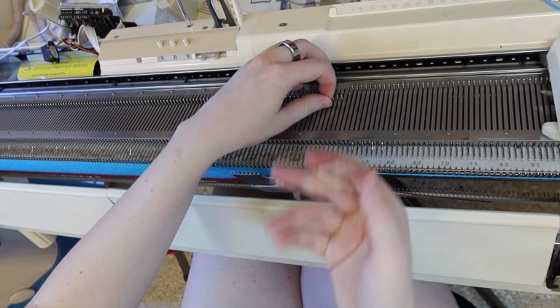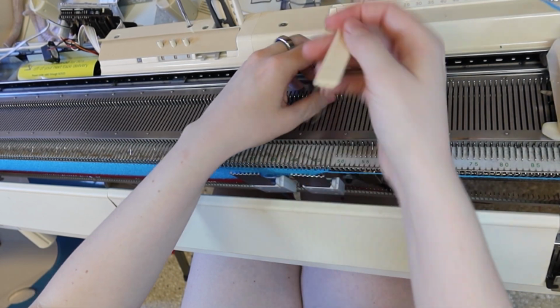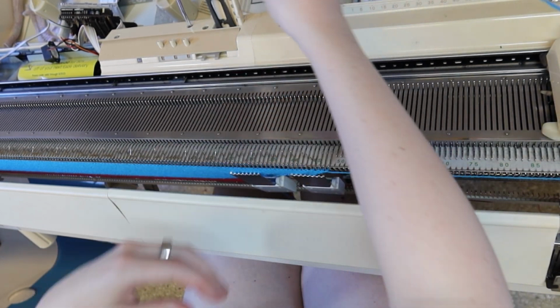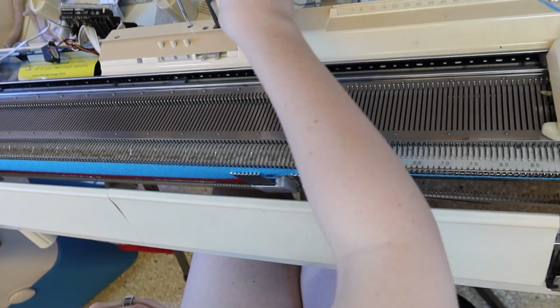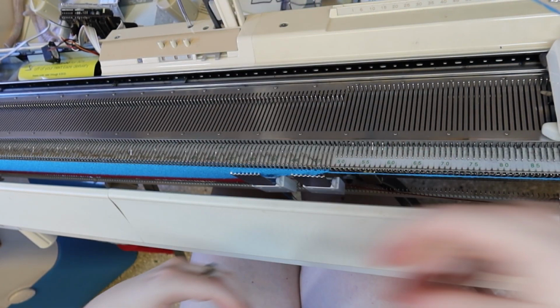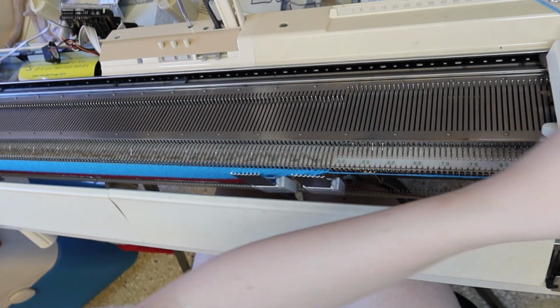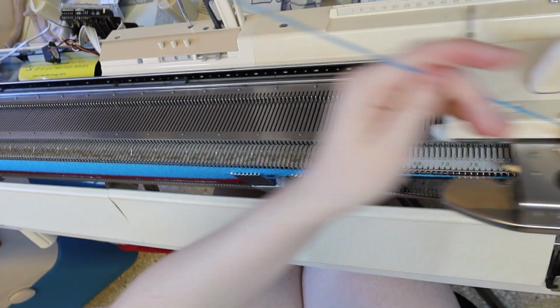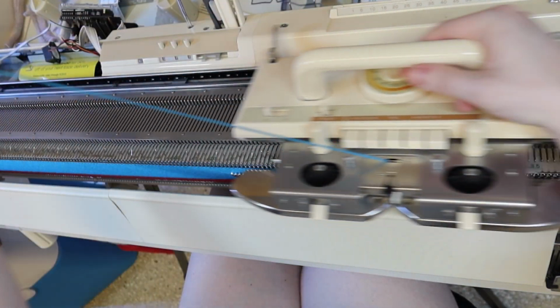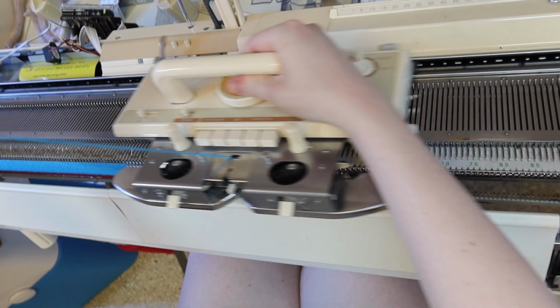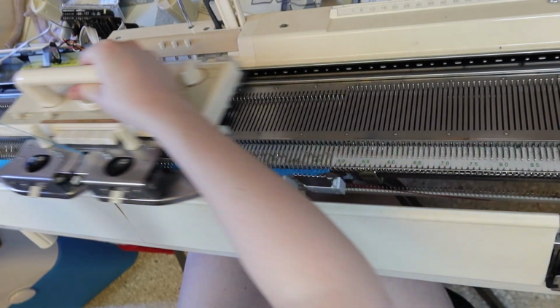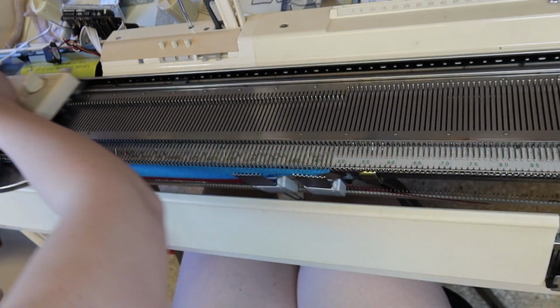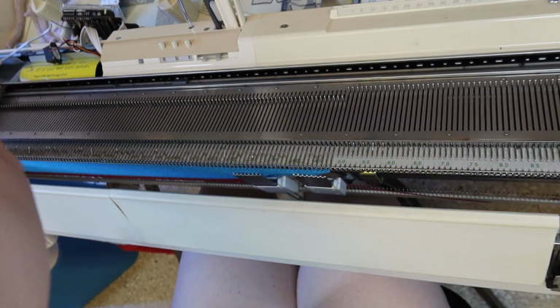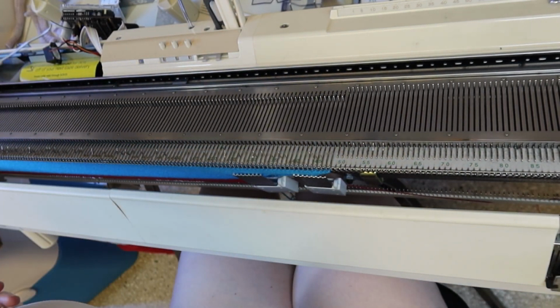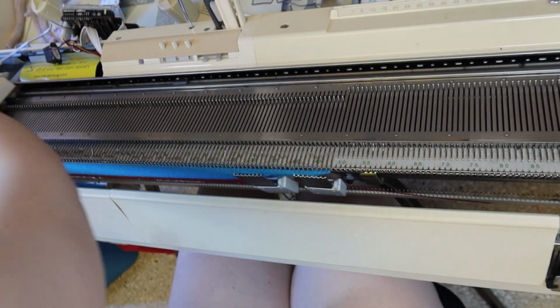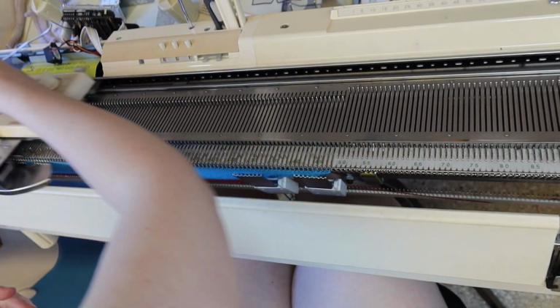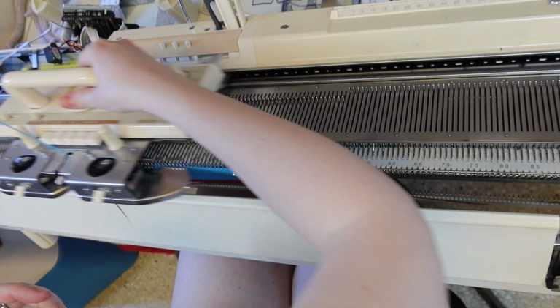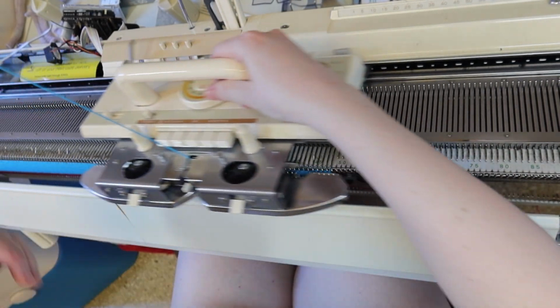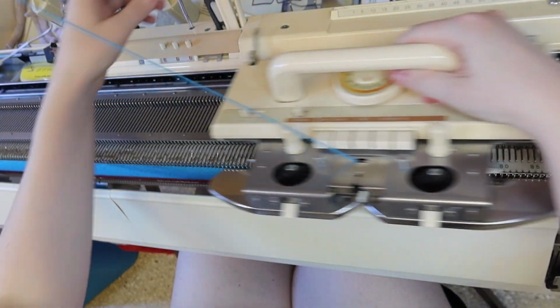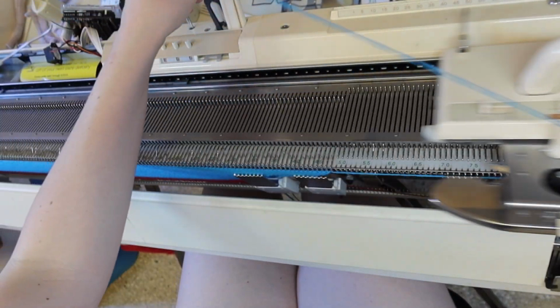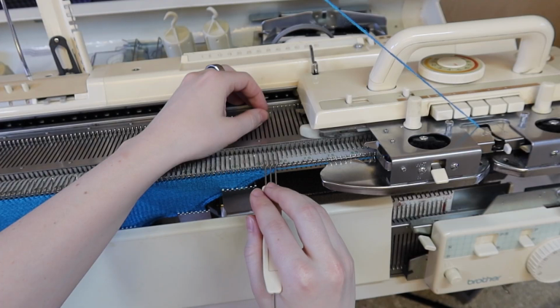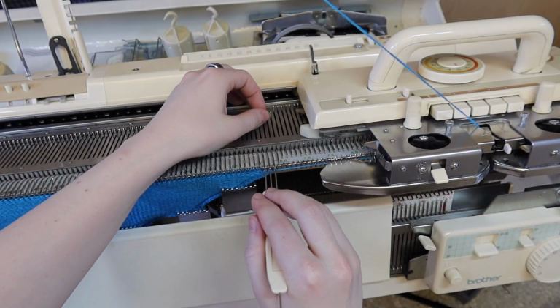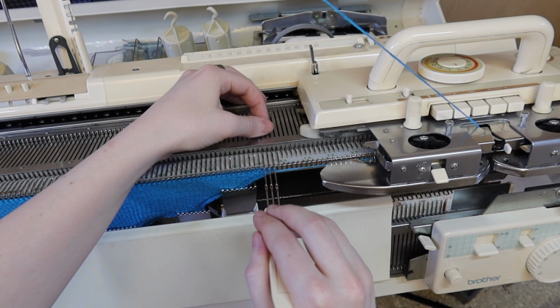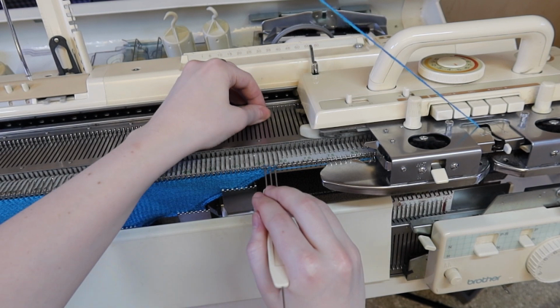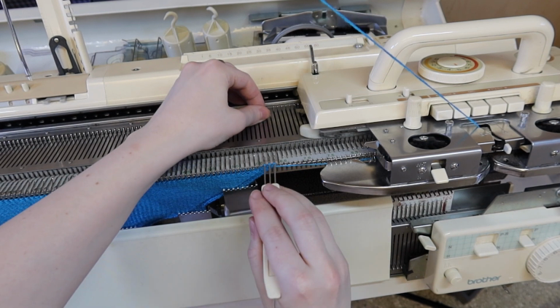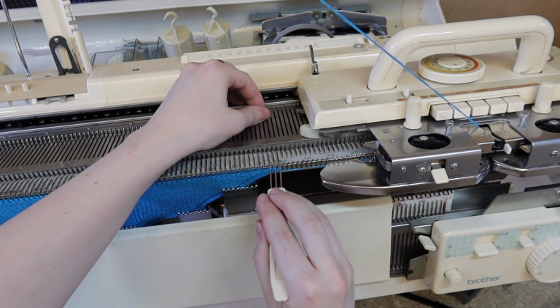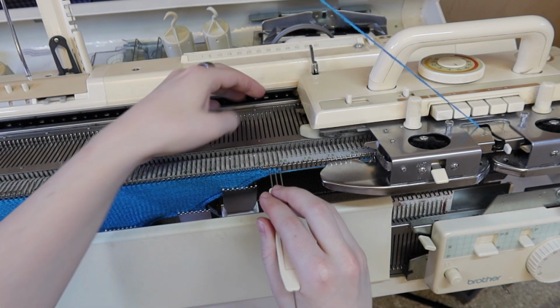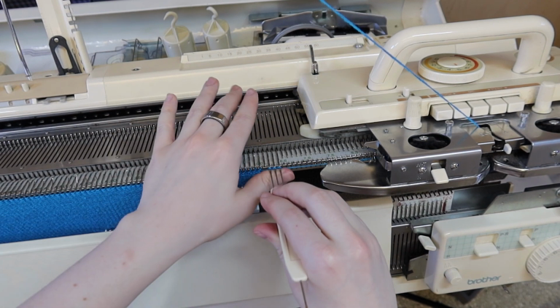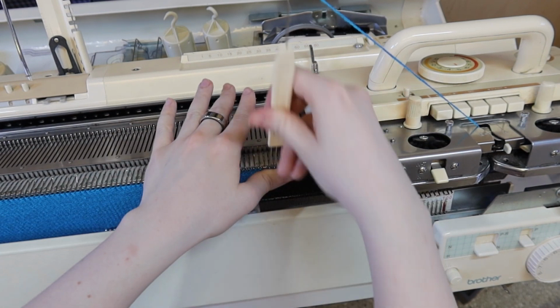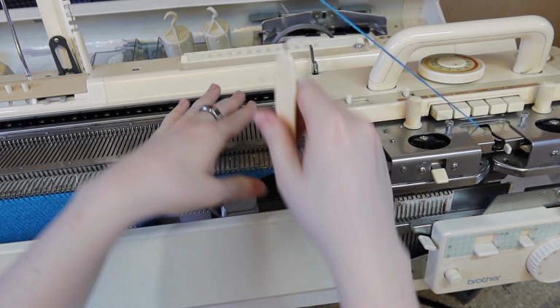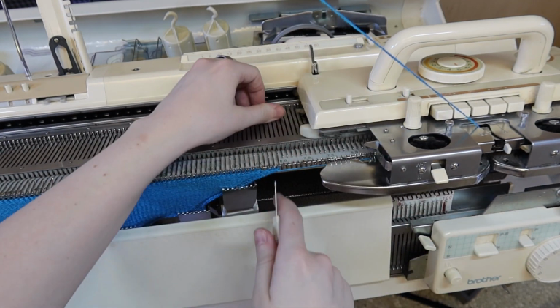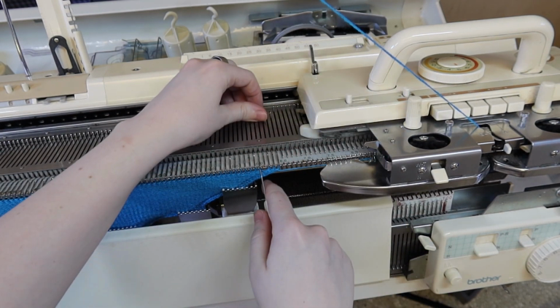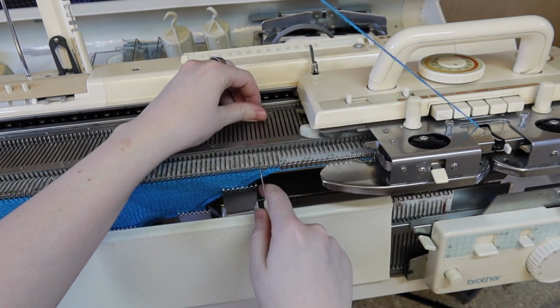I'm knitting with Tamm Astracryl. It's a great machine knitting yarn that comes in lots of colors, which is good because my grandma likes bright jewel tones that are hard to find right now. There's a link to the yarn in the description.